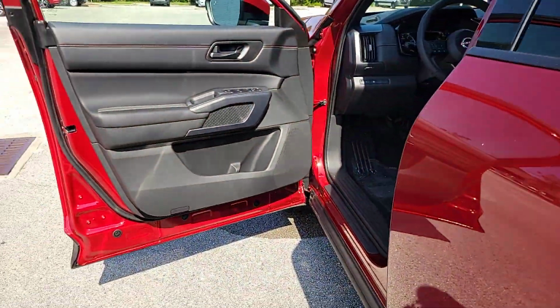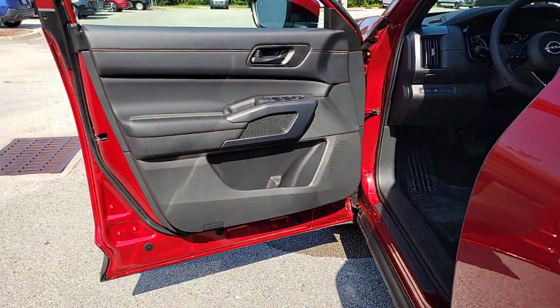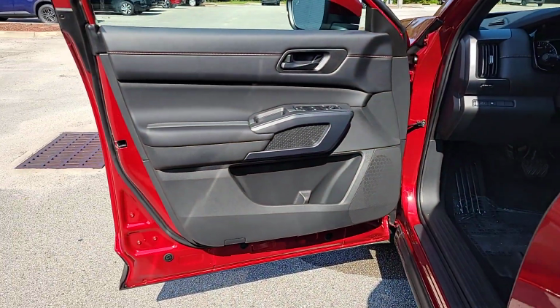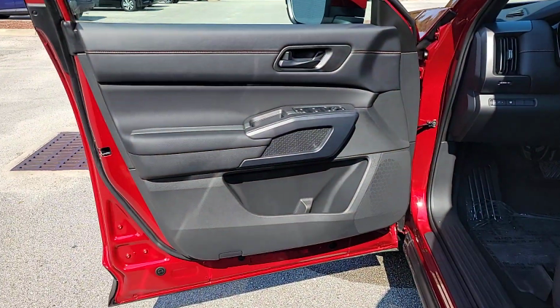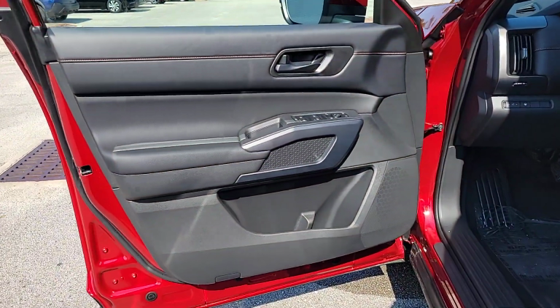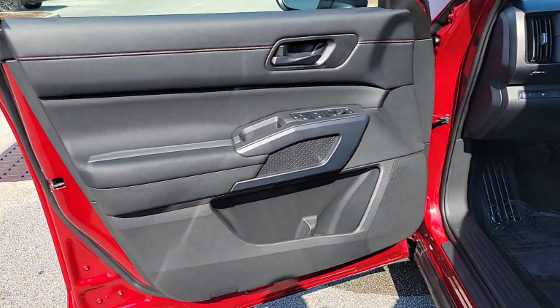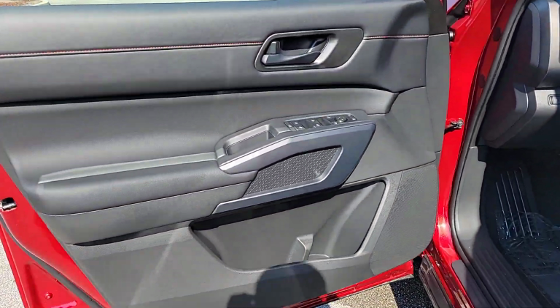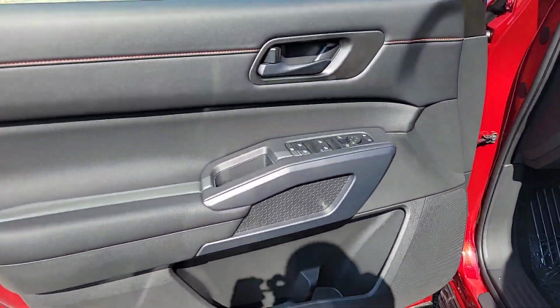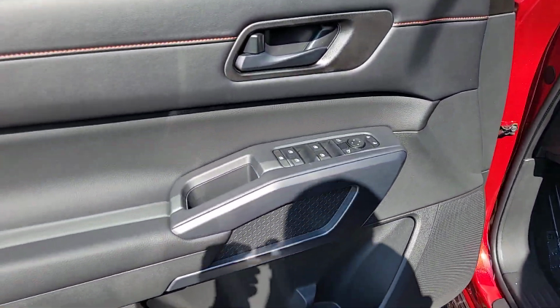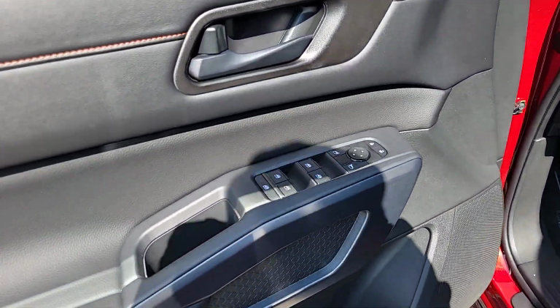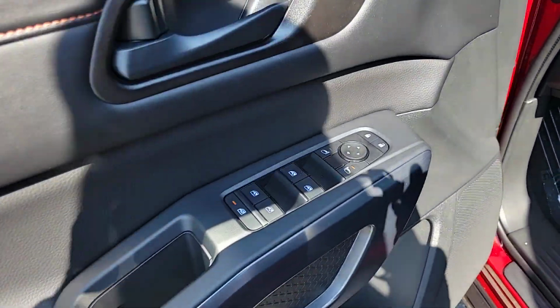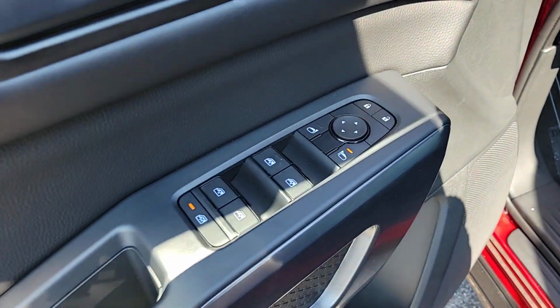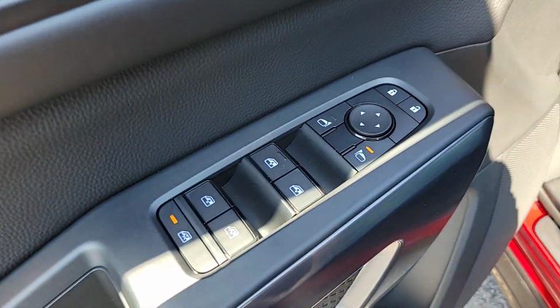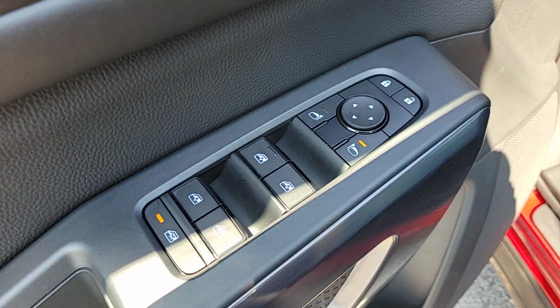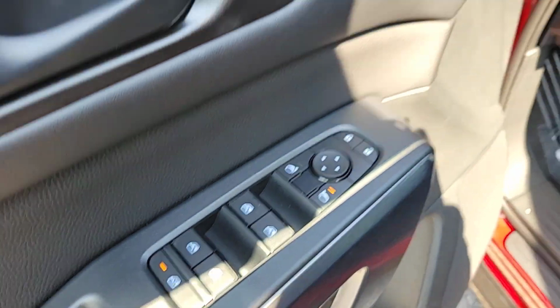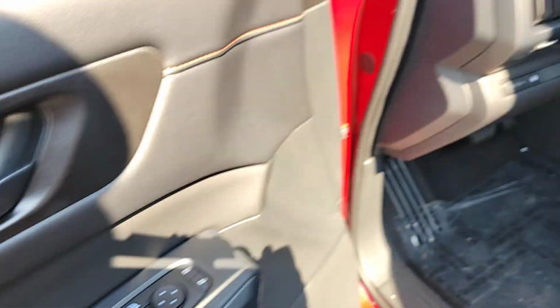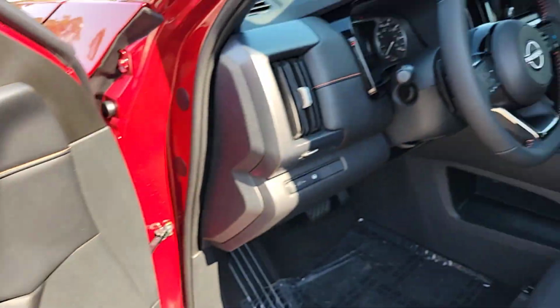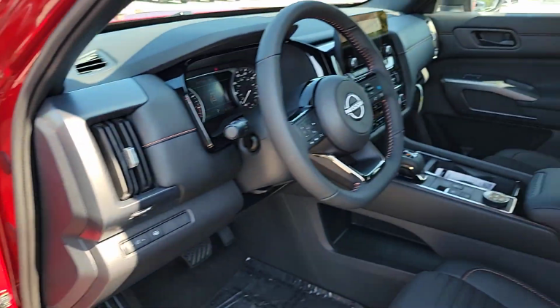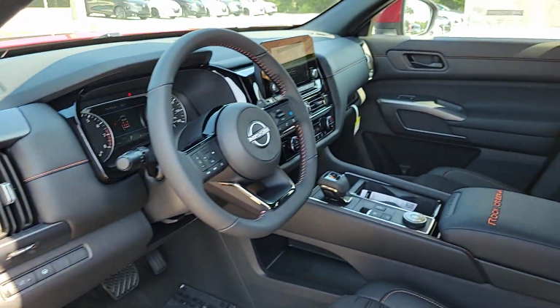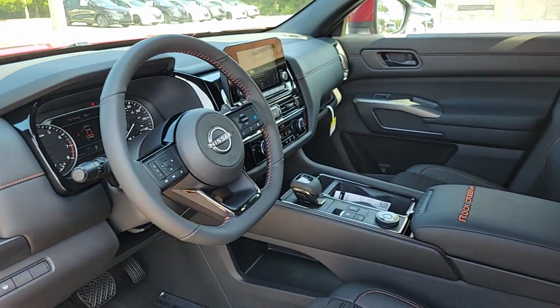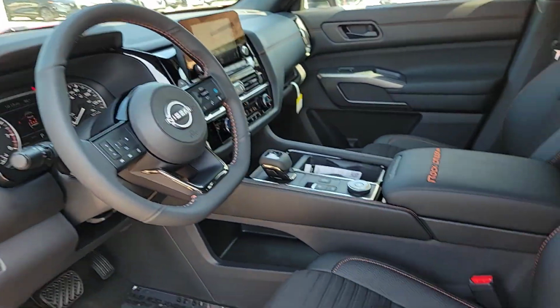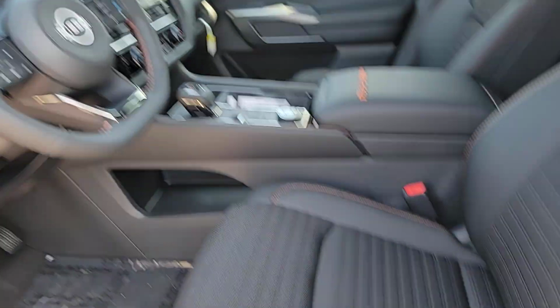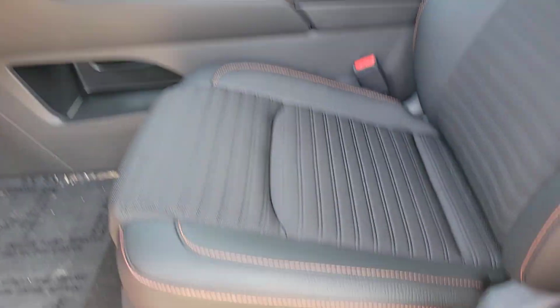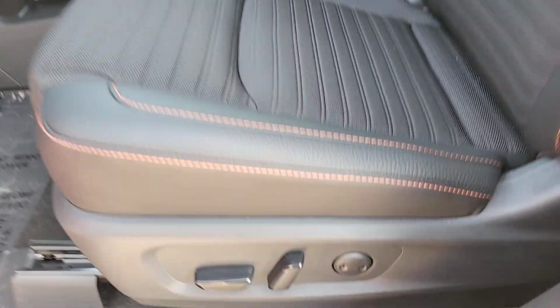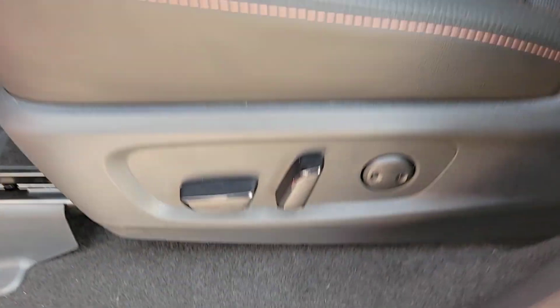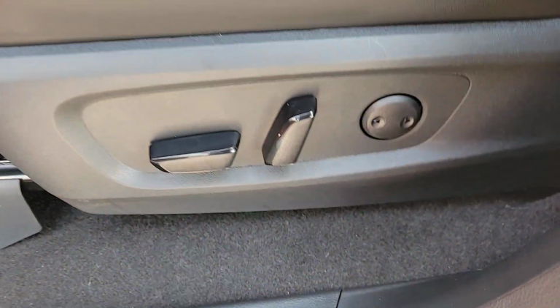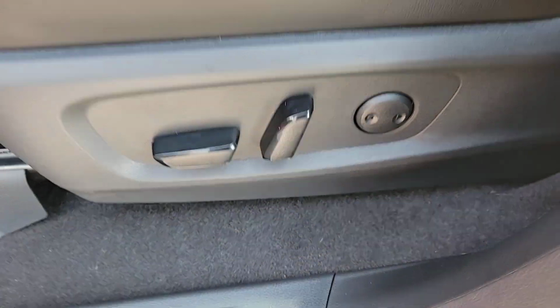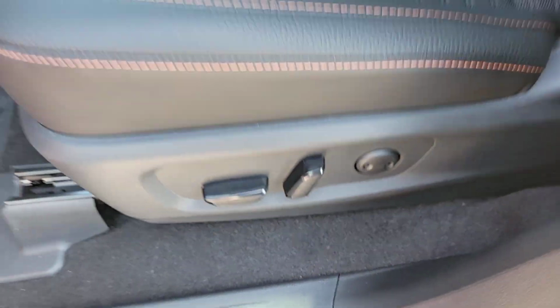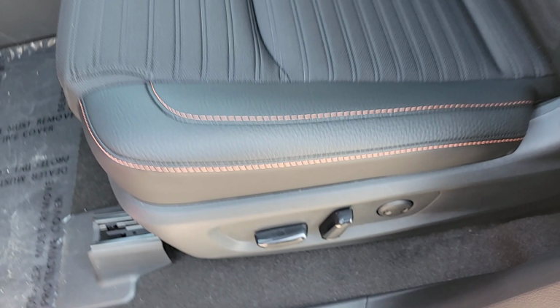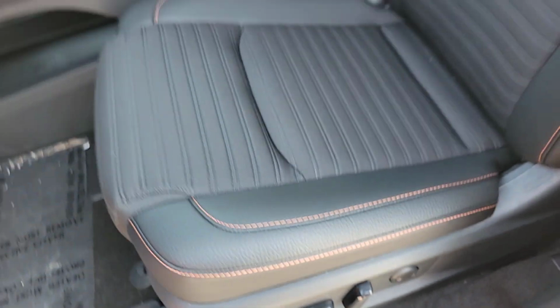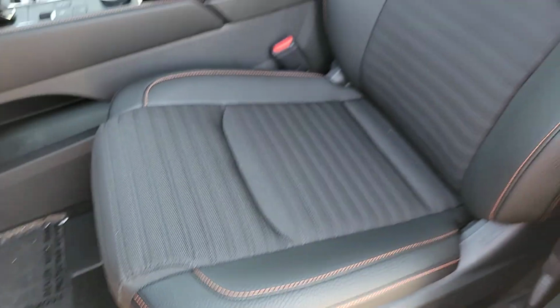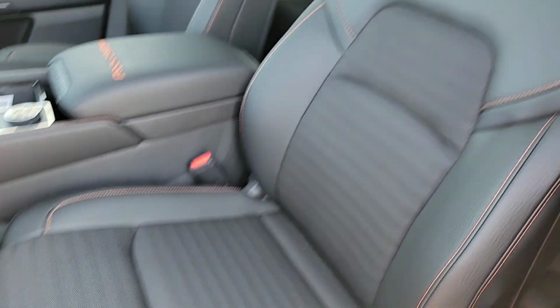Feel the assurance of quiet capability in this Pathfinder. Treat yourself to a test drive today. Our staff will toss you the keys and give you an outstanding customer experience.